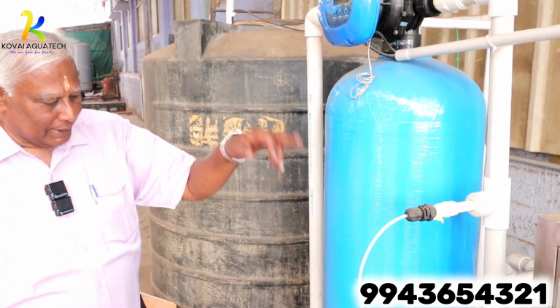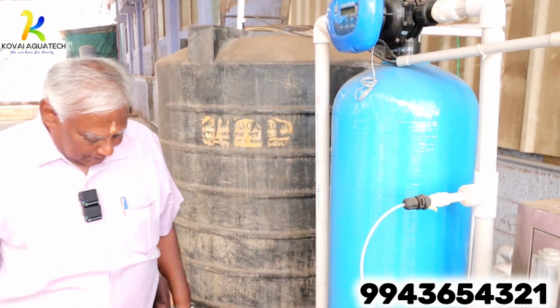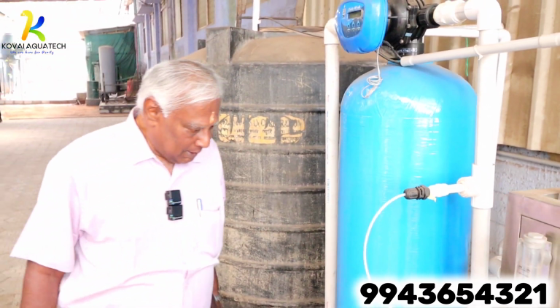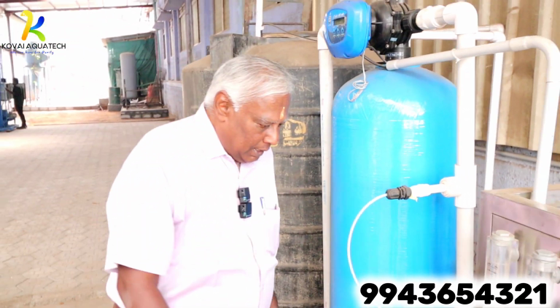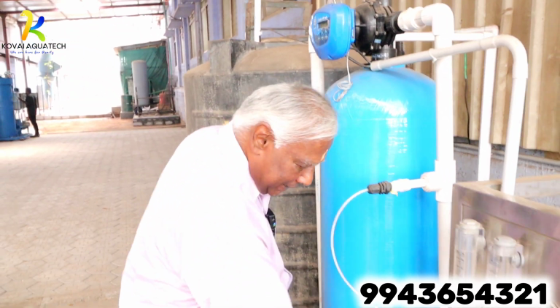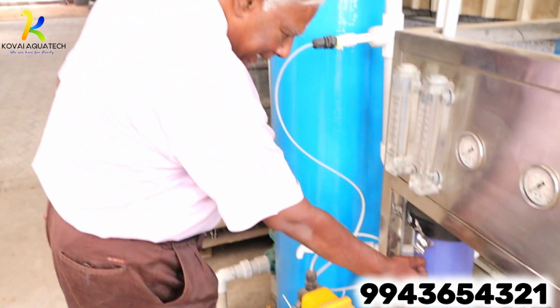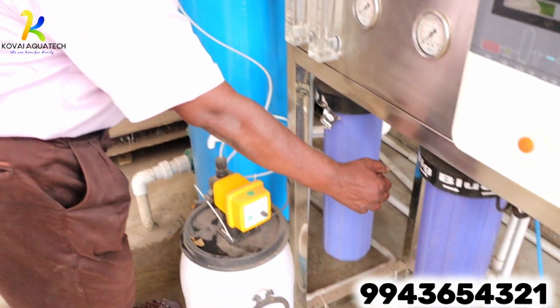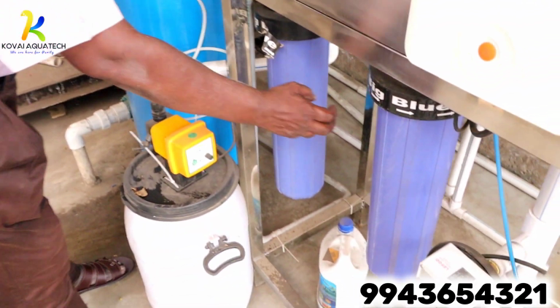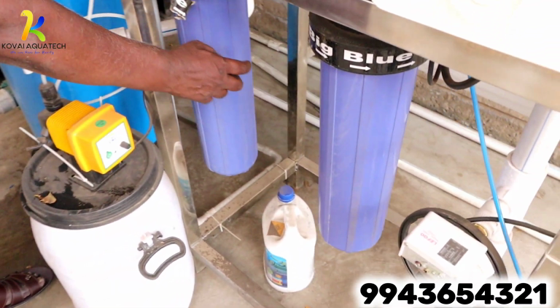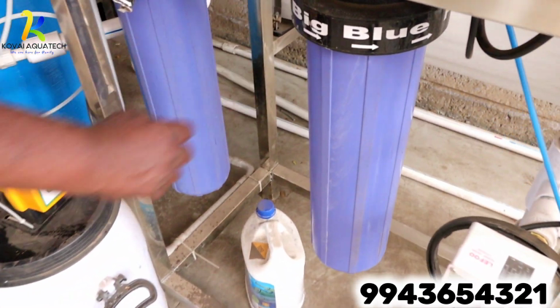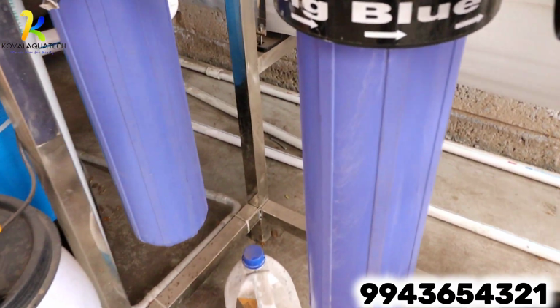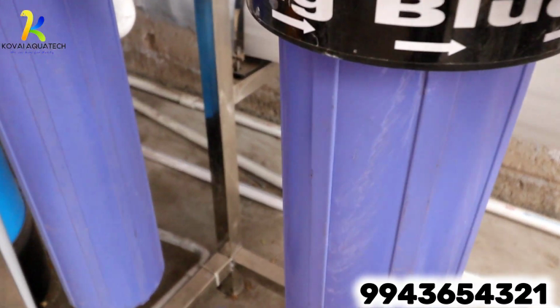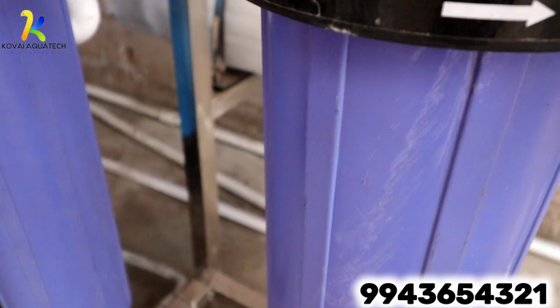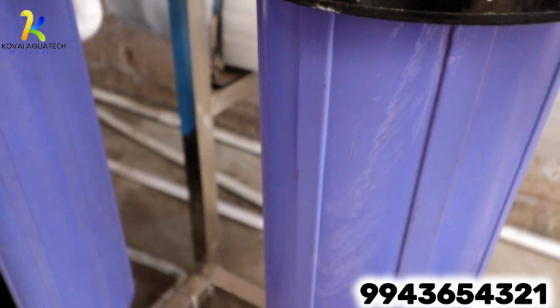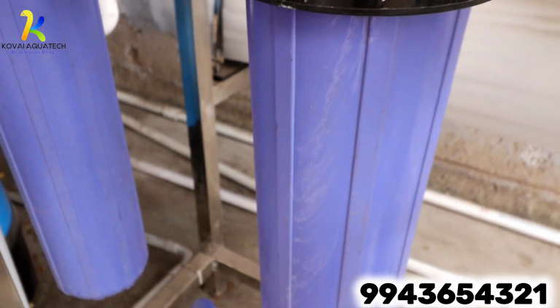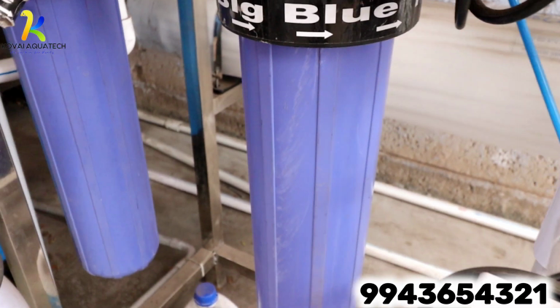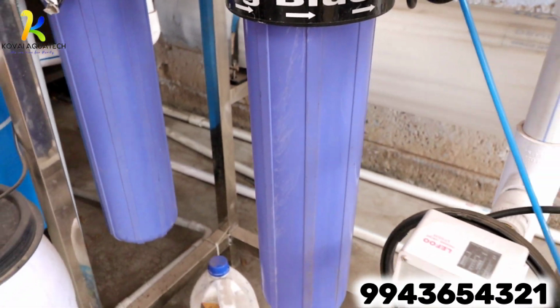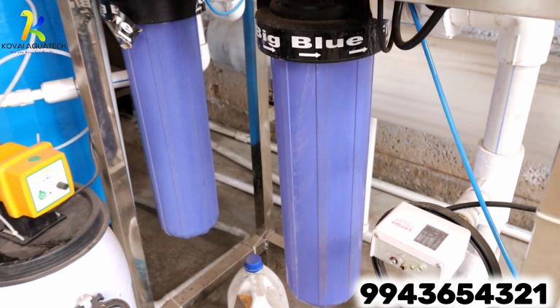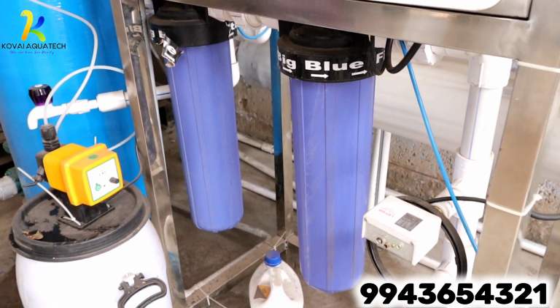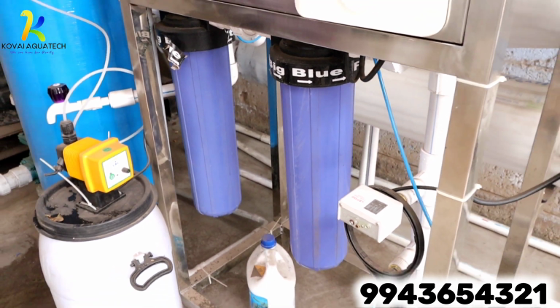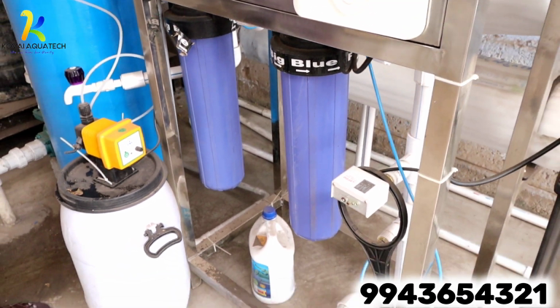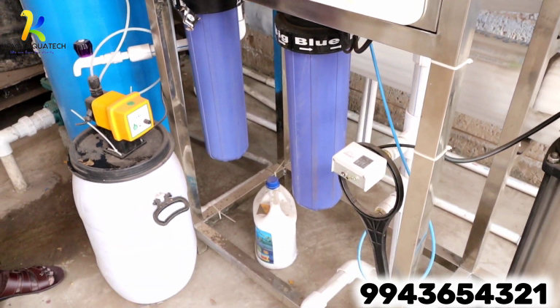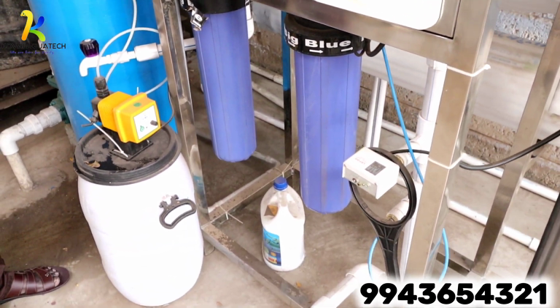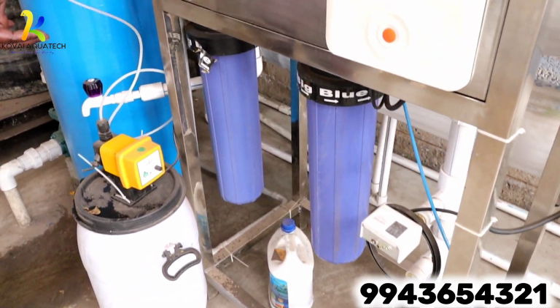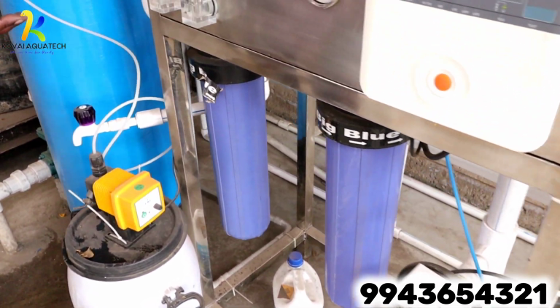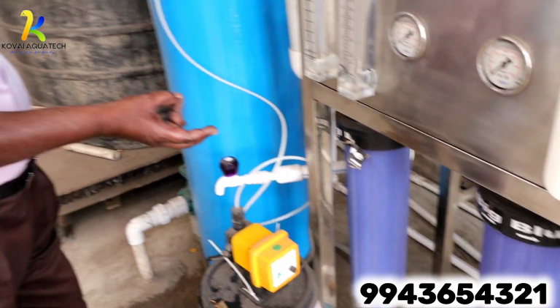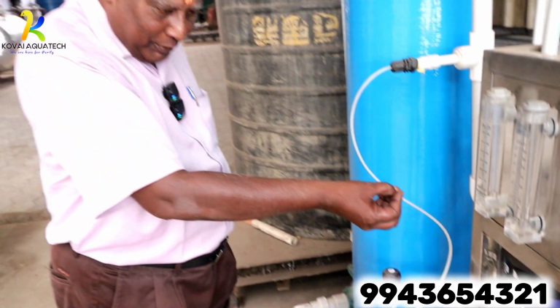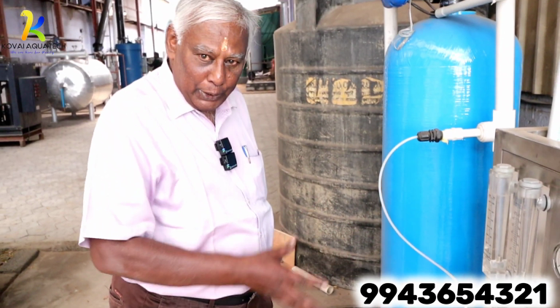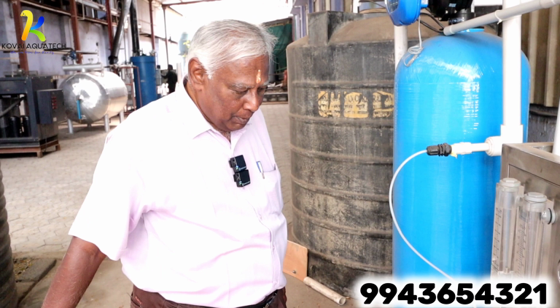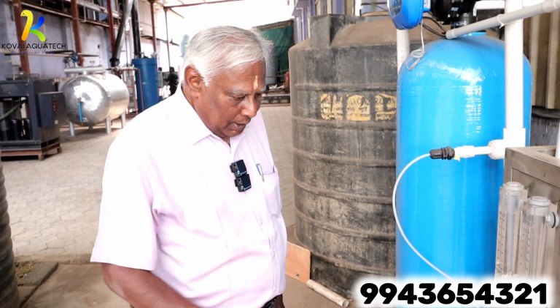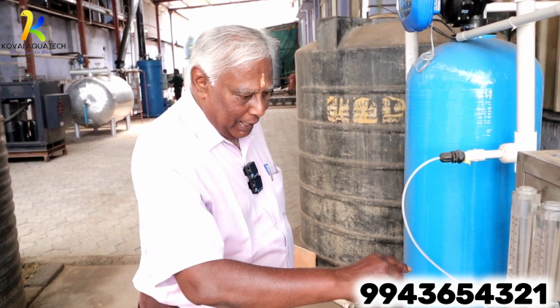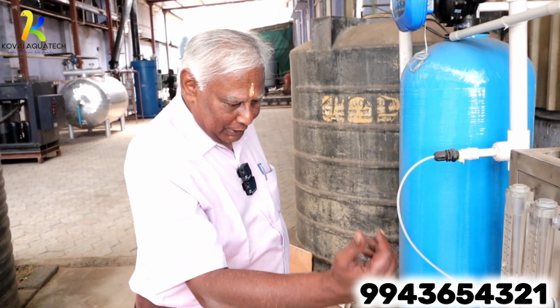Then there are two cartridge filters — this is a micron cartridge filtration stage. The filters are either 10 micron or 5 micron. Then we will go to the next stage.